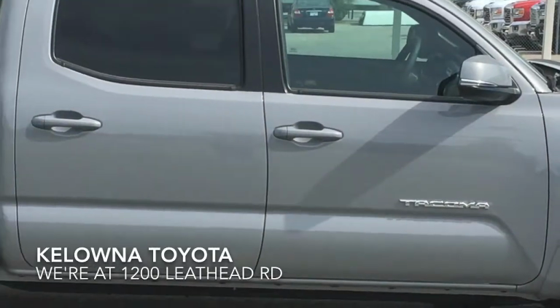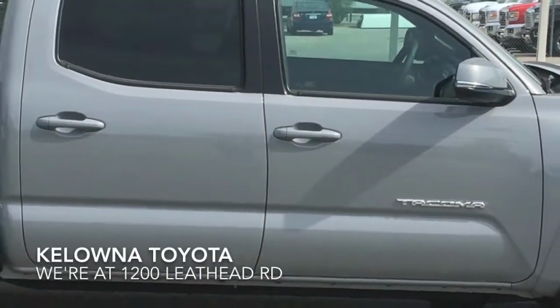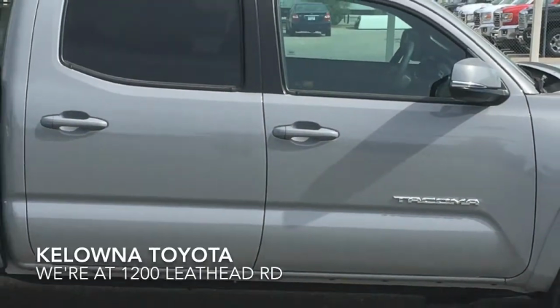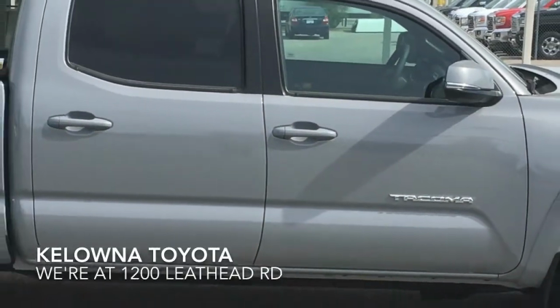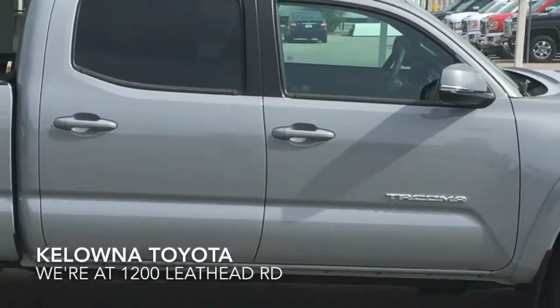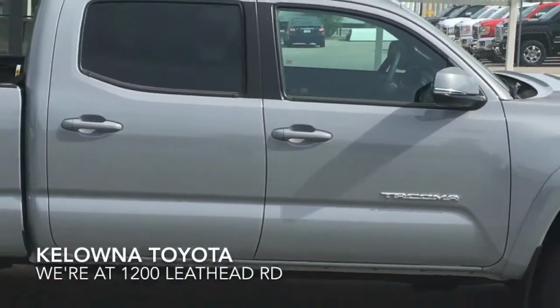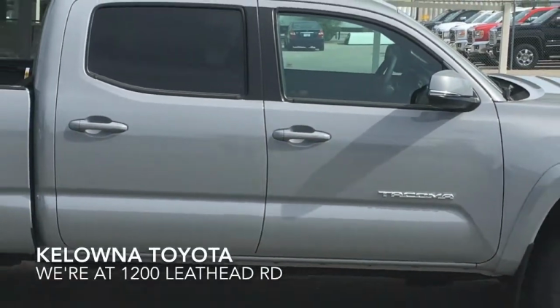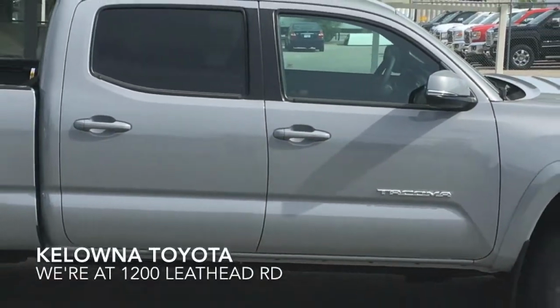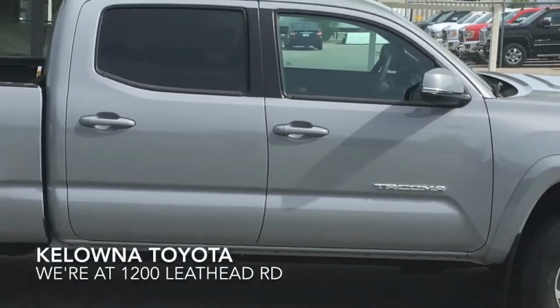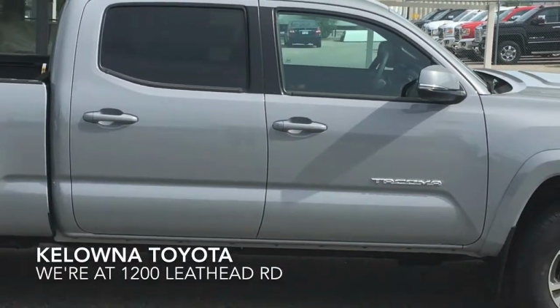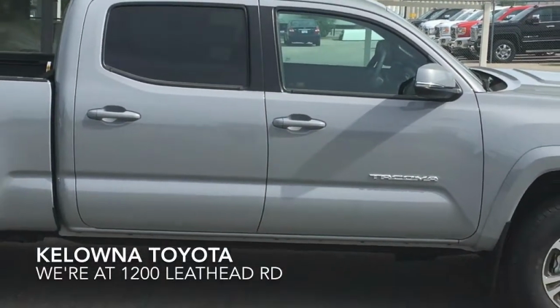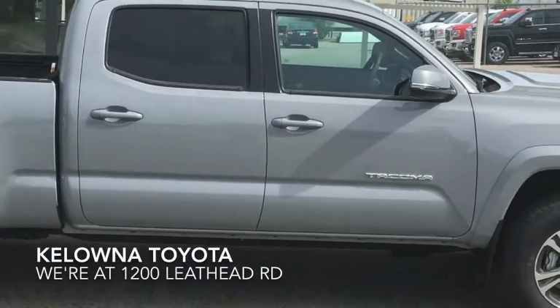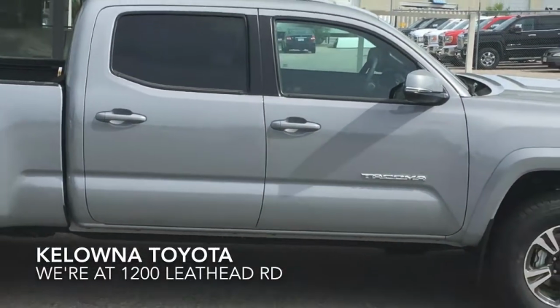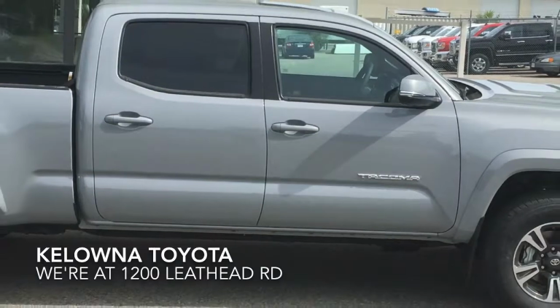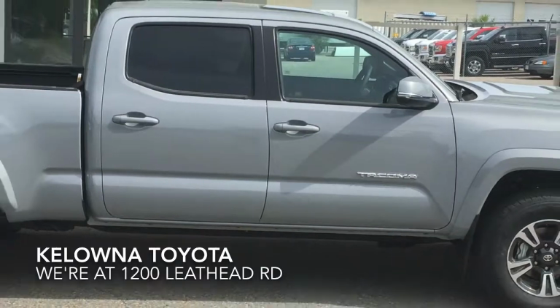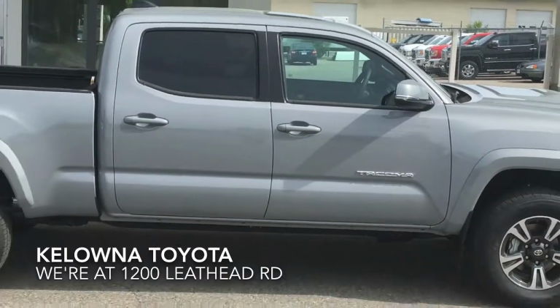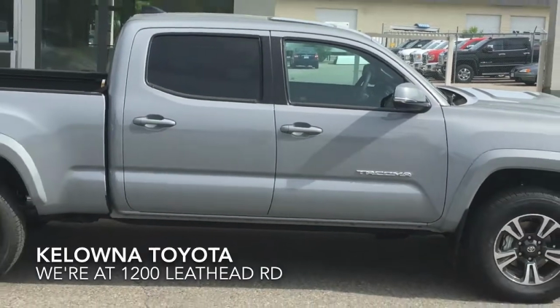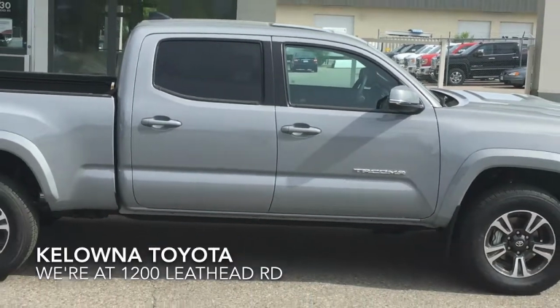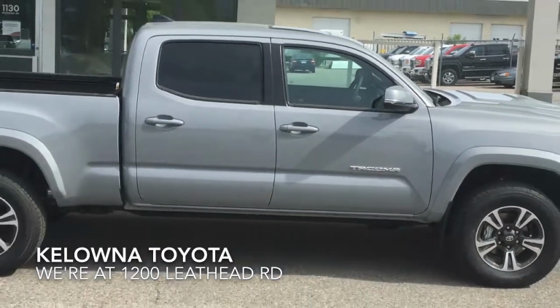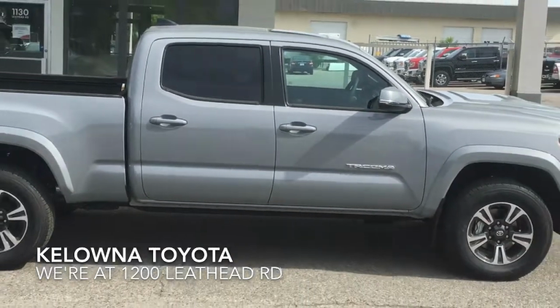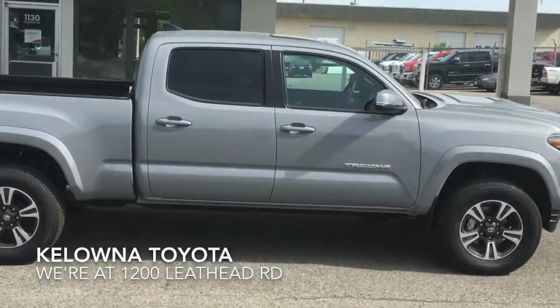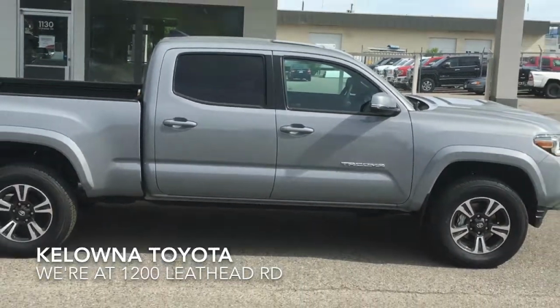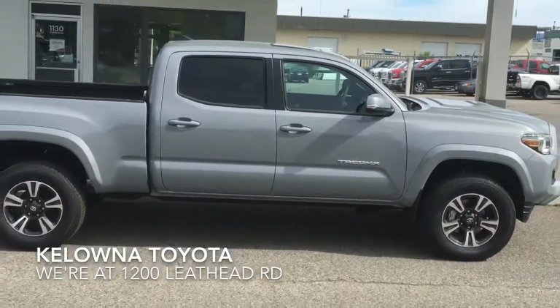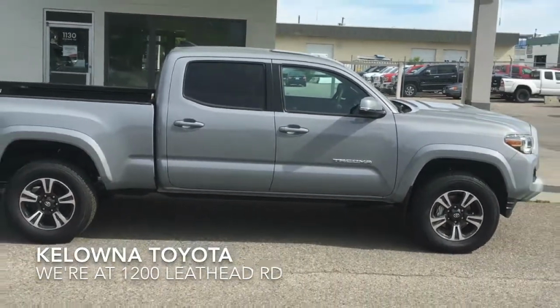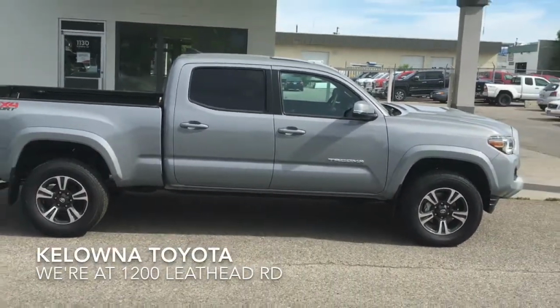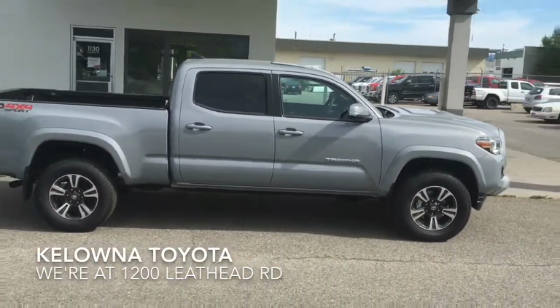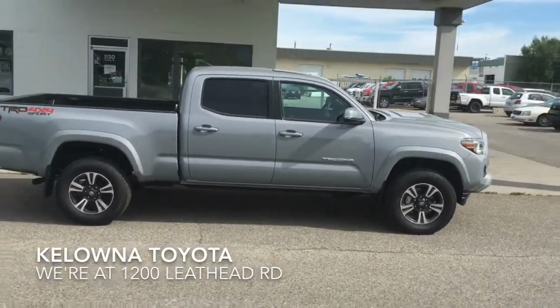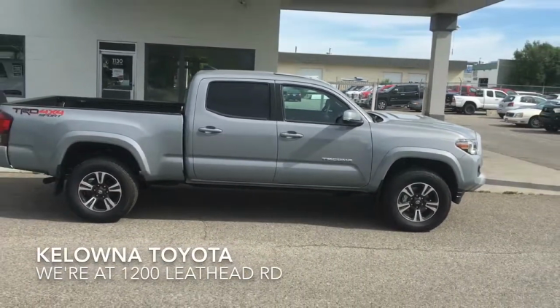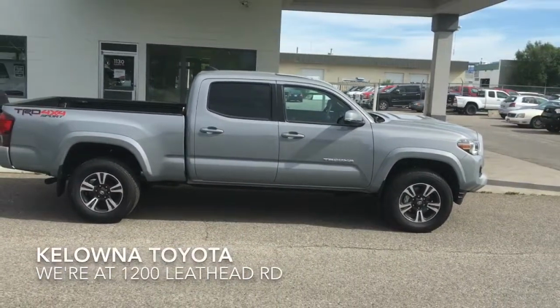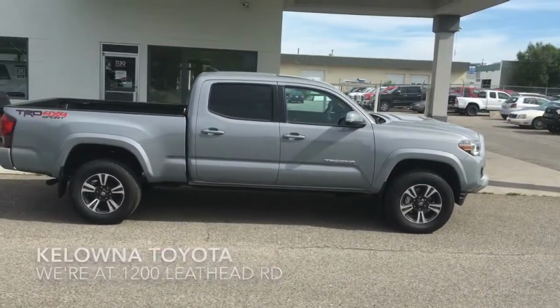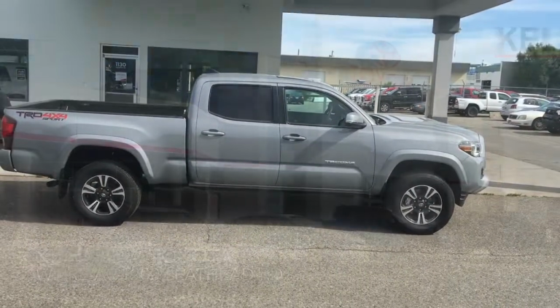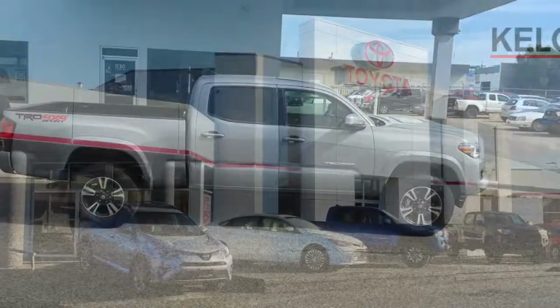This popular Tacoma TRD Sport is well equipped and ready for adventure. Call today to book your test drive or stop by for a look. We're located at 1200 Leithhead Road in Corona.